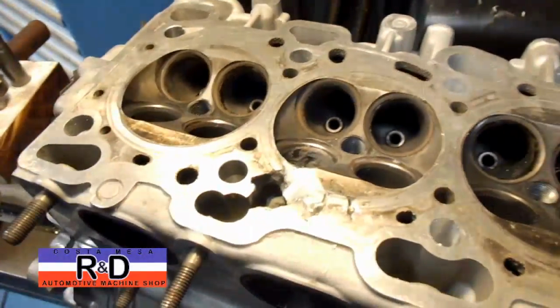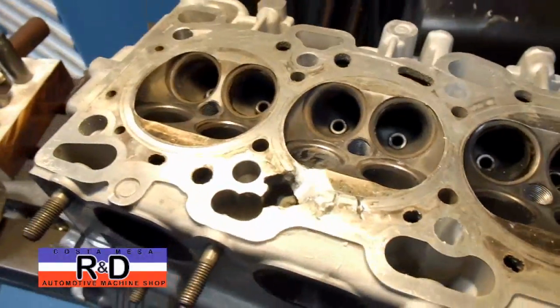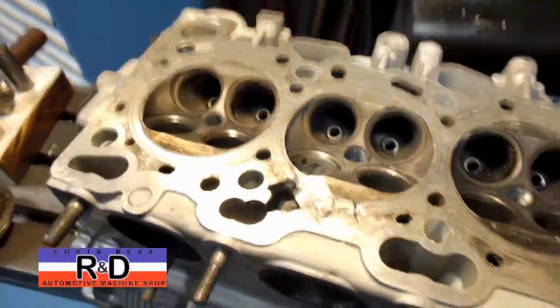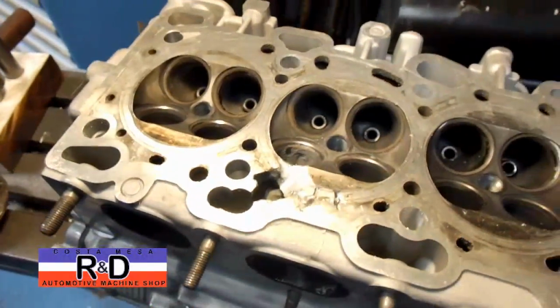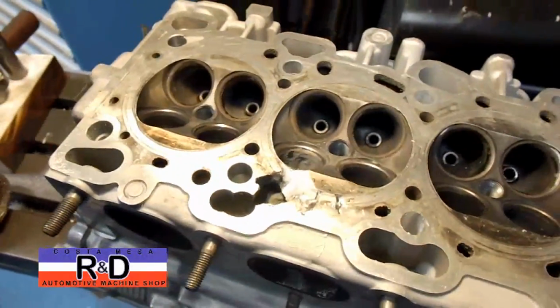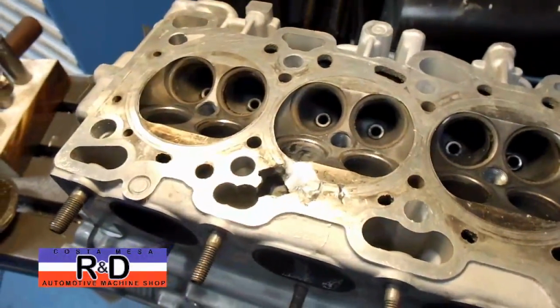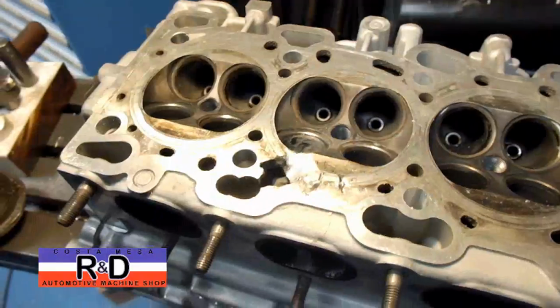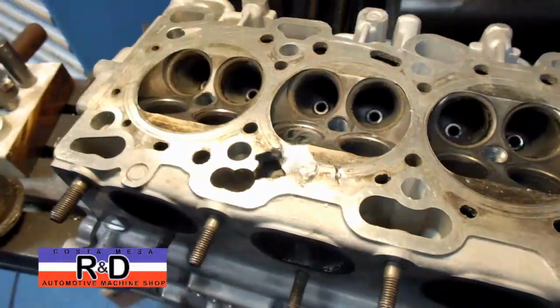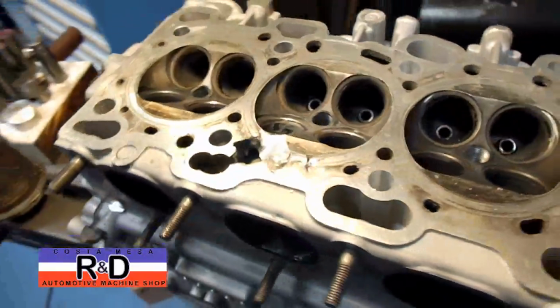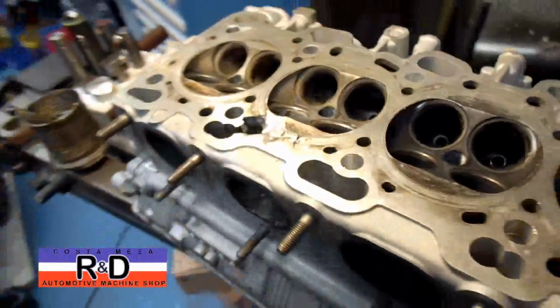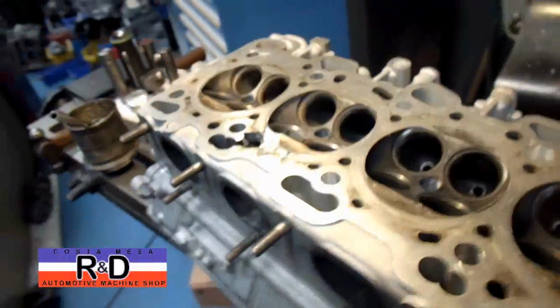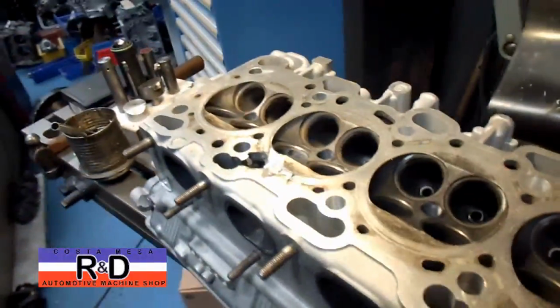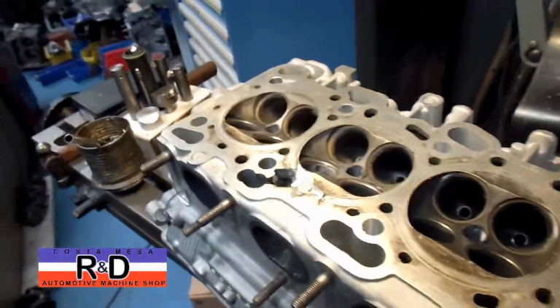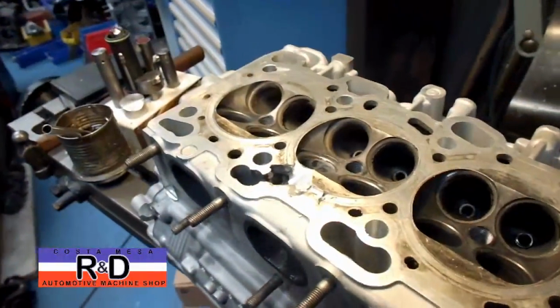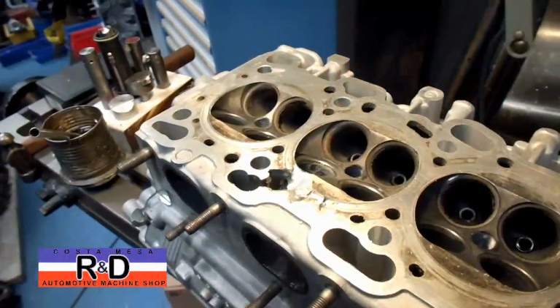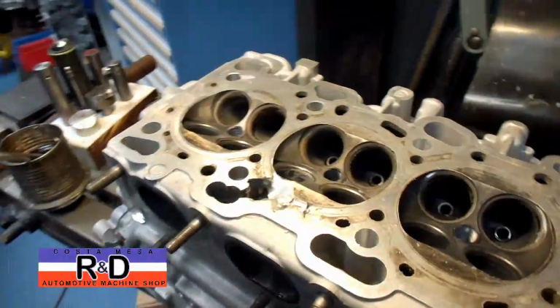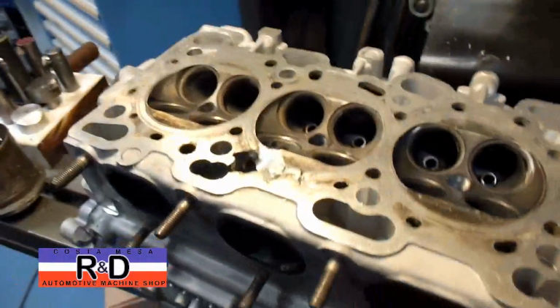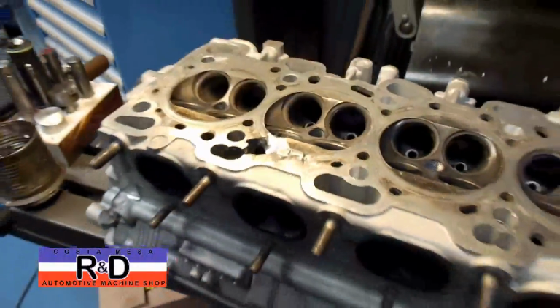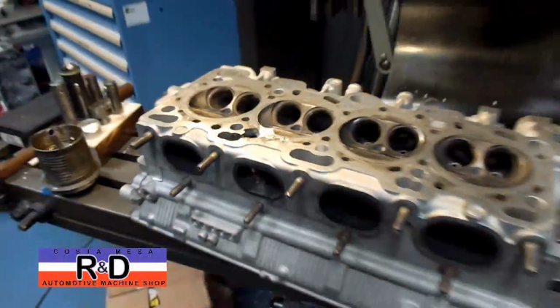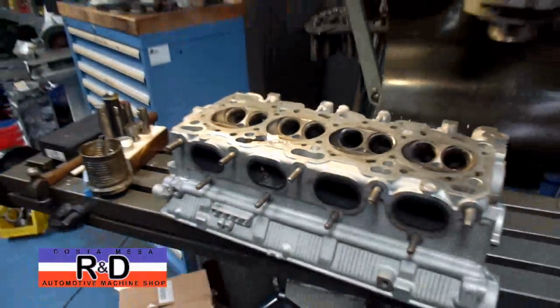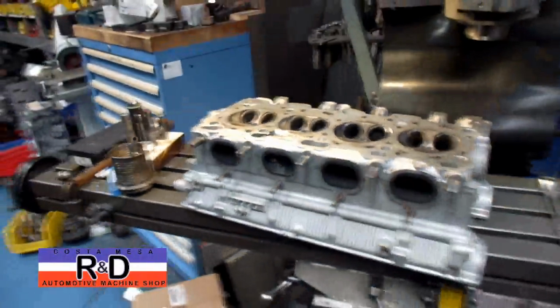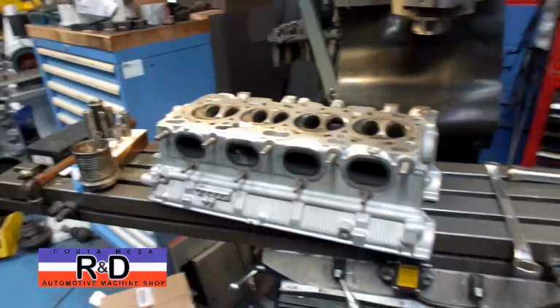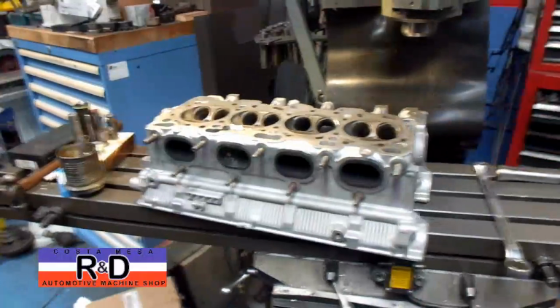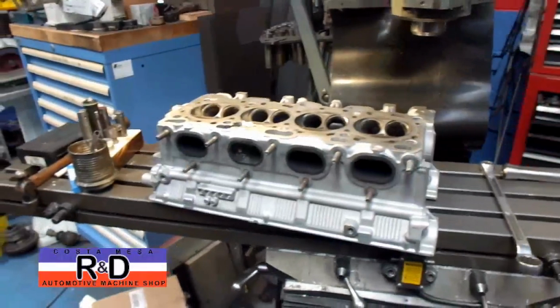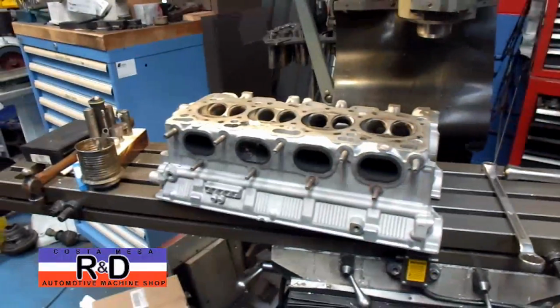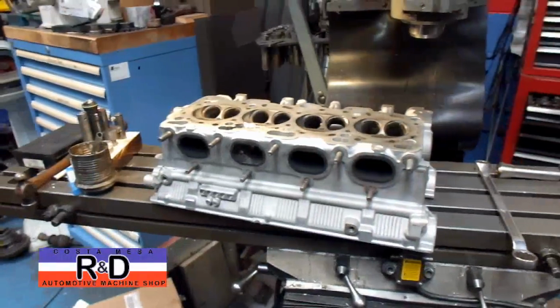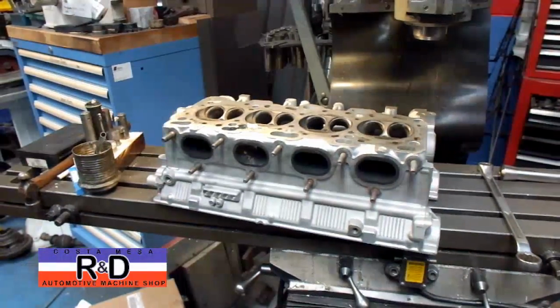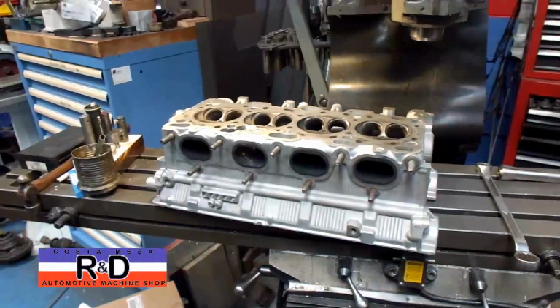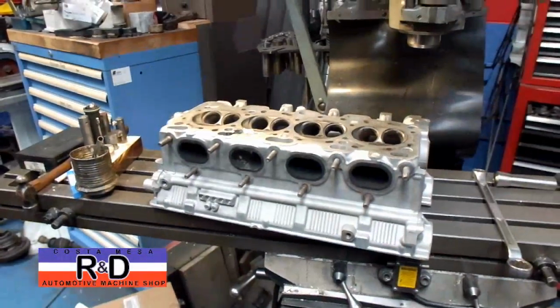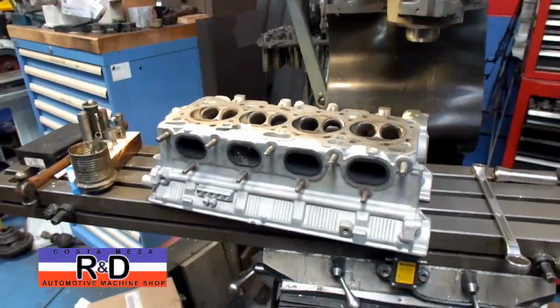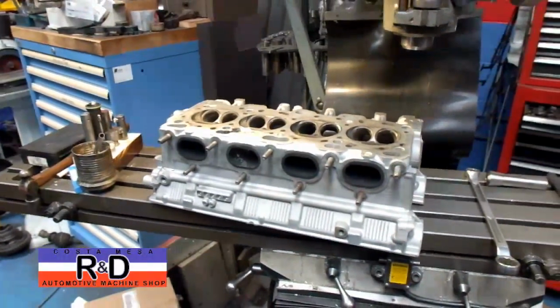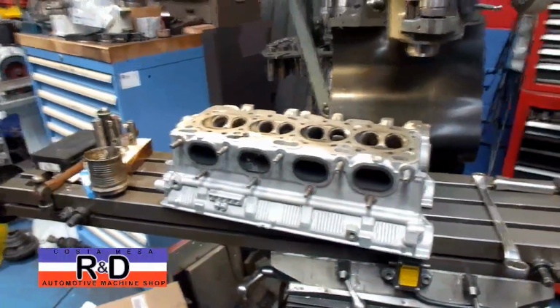So far as it goes, this head is junk, and that's about it for that. If you have questions about these 4G63s, give me a call here at Coastal Race R&D. We'll see you soon.